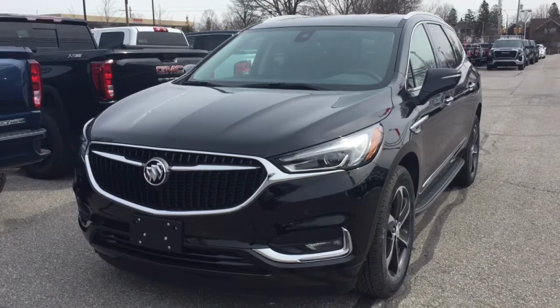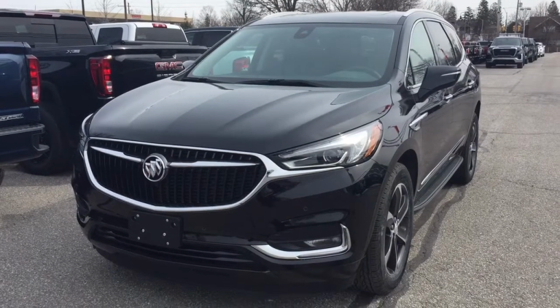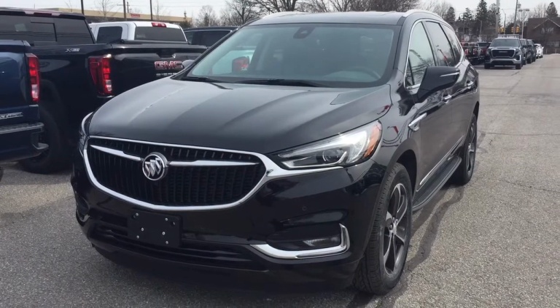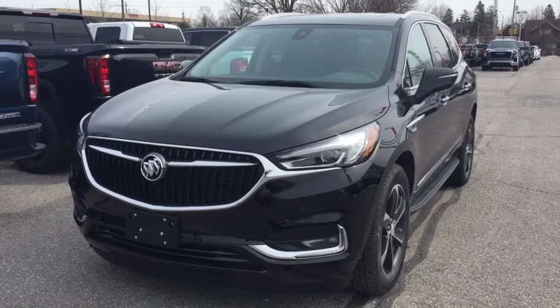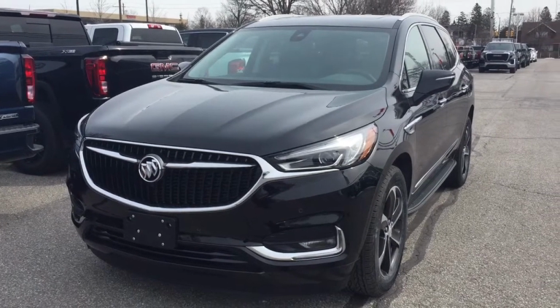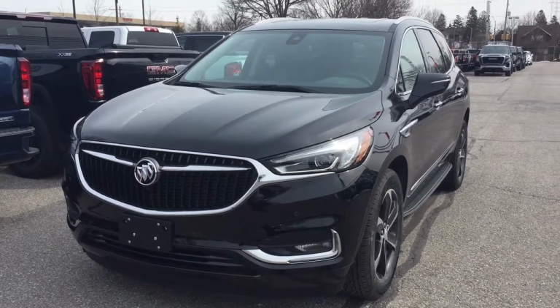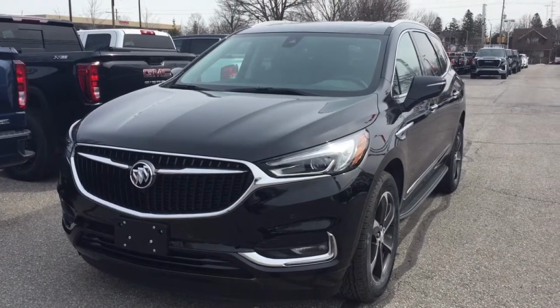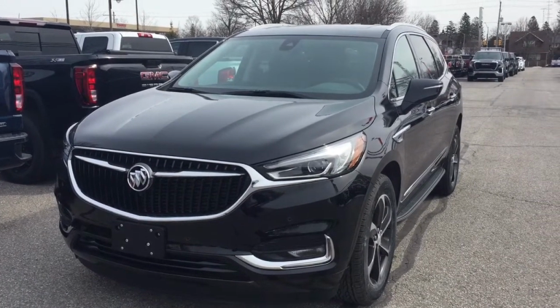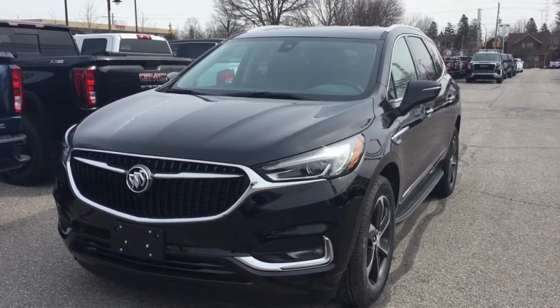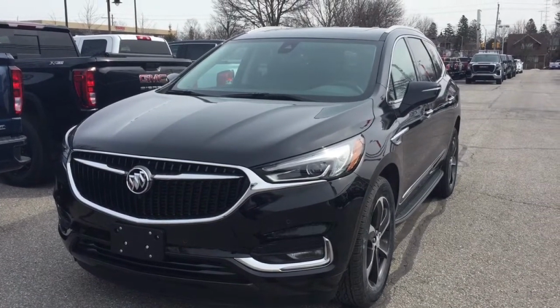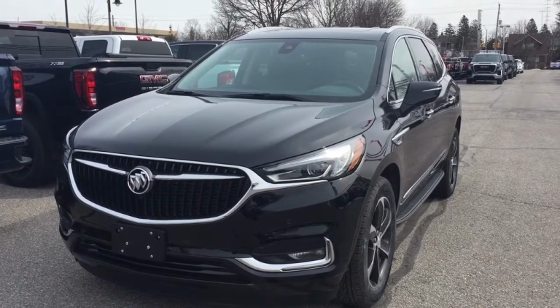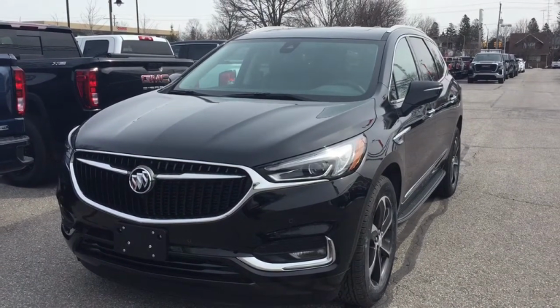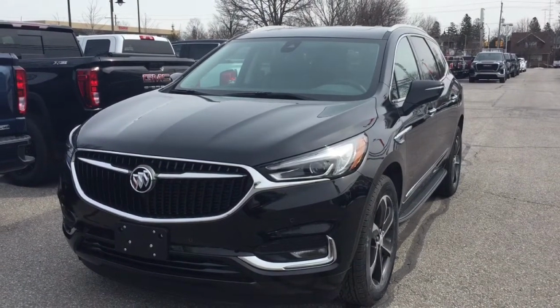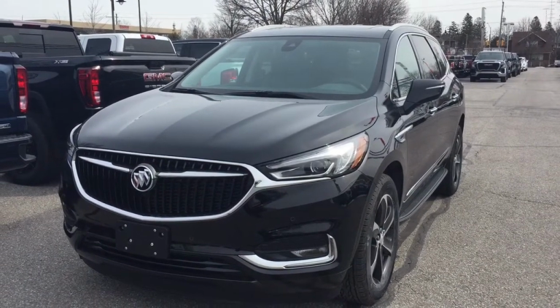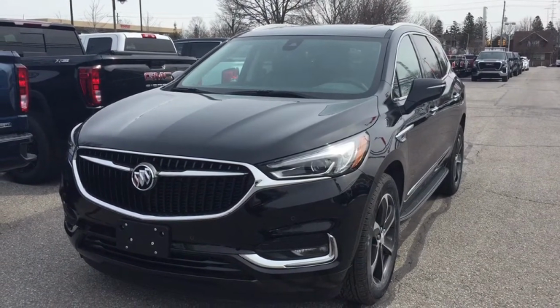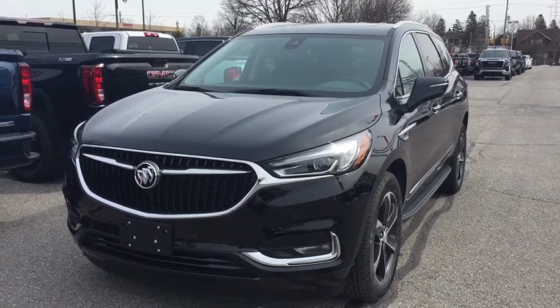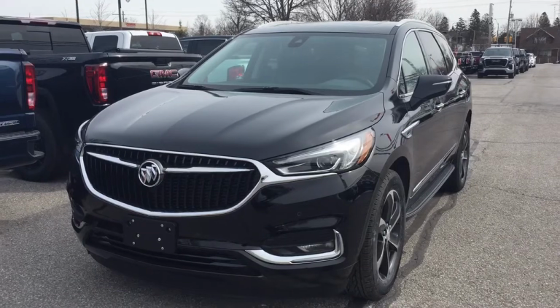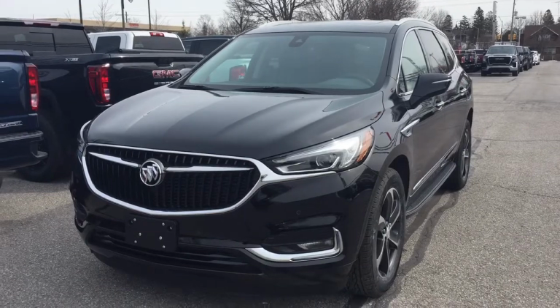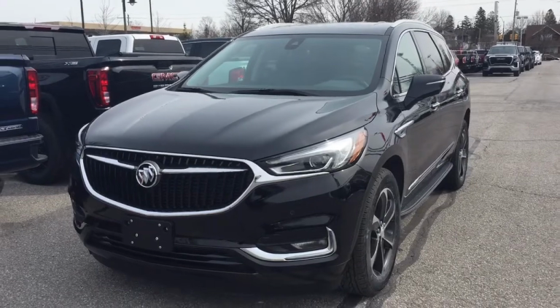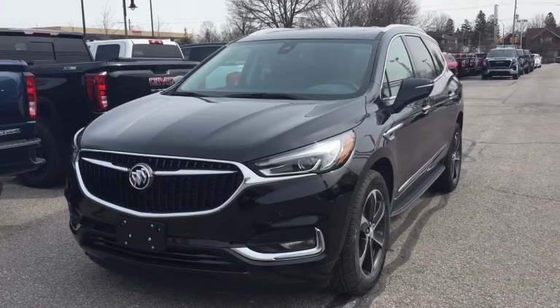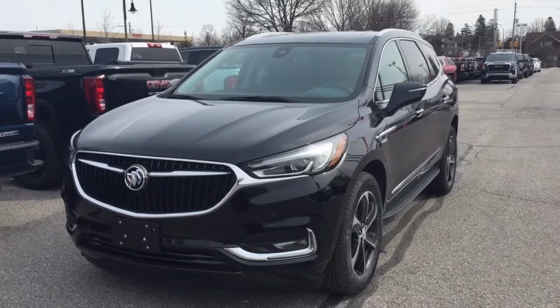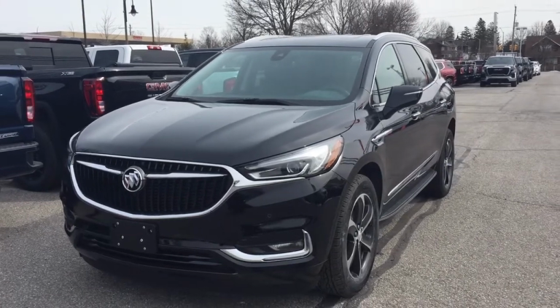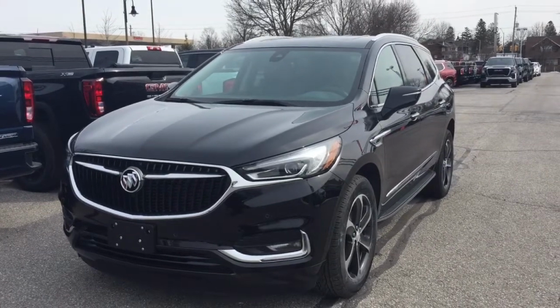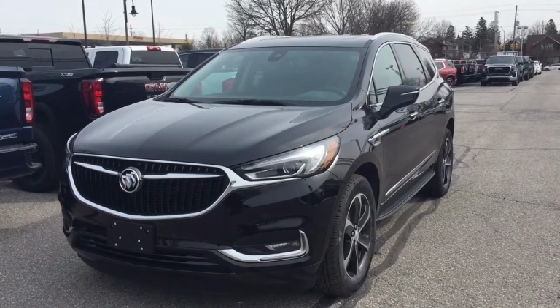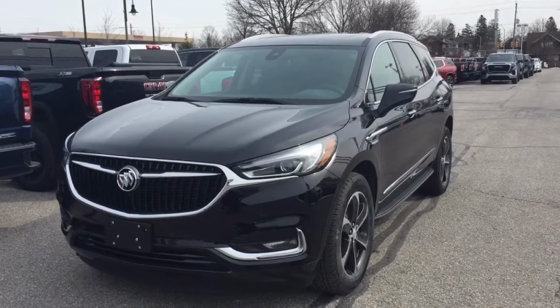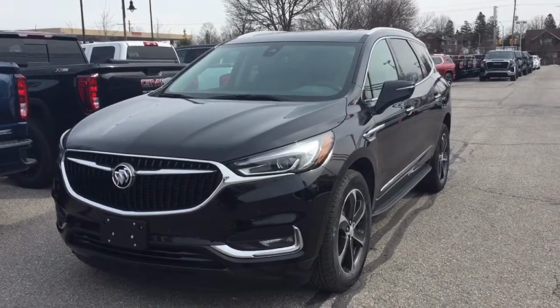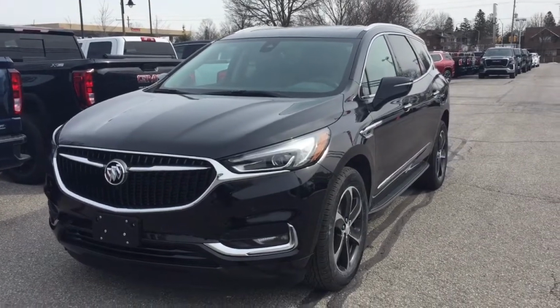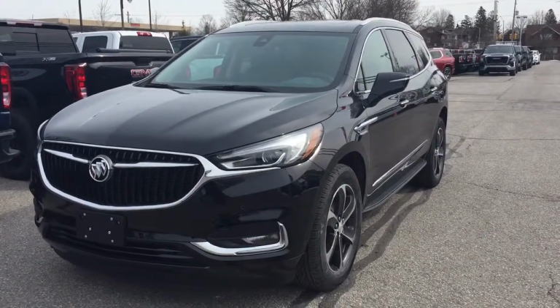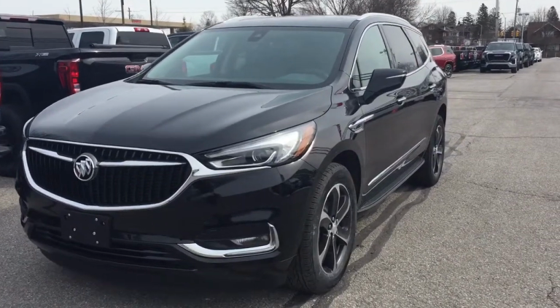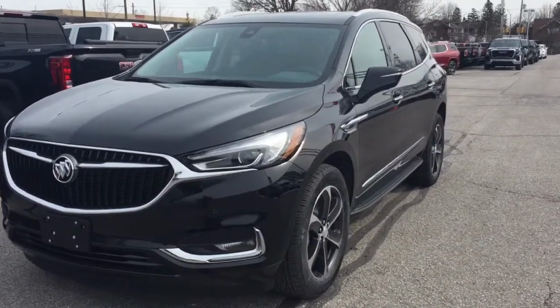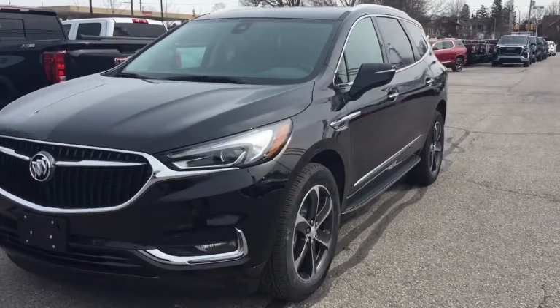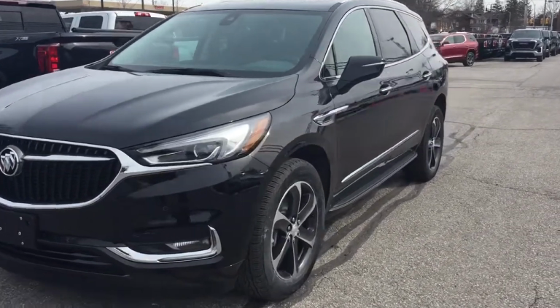It's a great day at Mills Motors, 240 Bond Street East in Oshawa. This is the 2019 Buick Enclave.